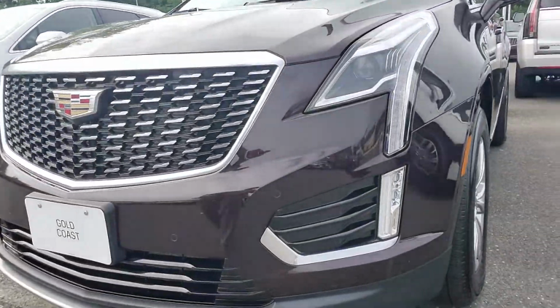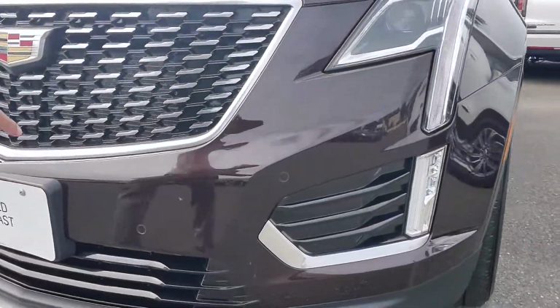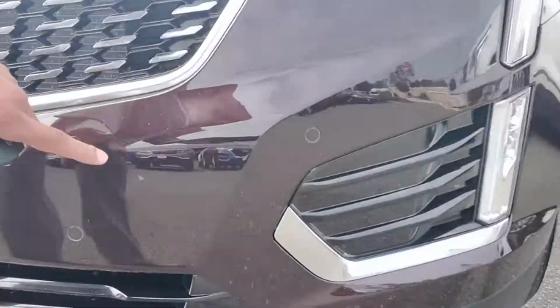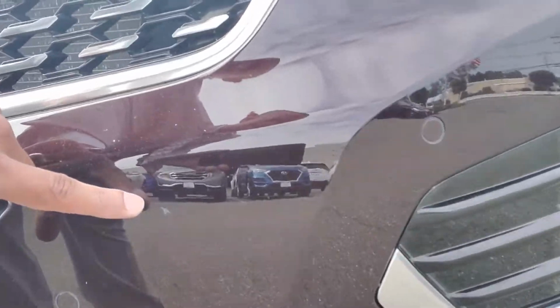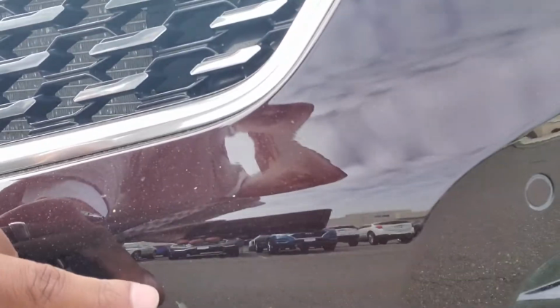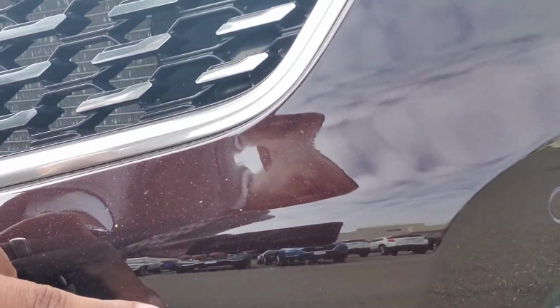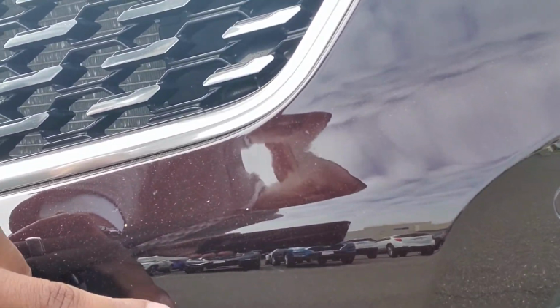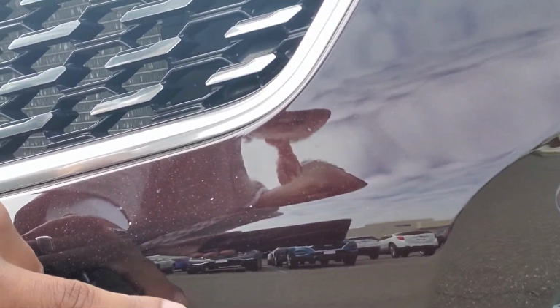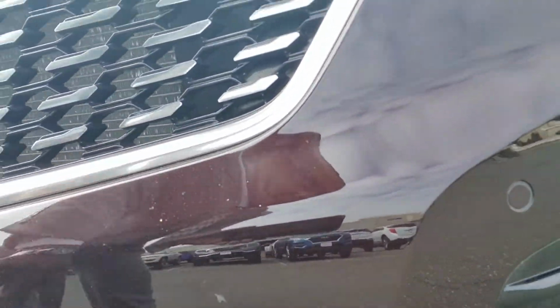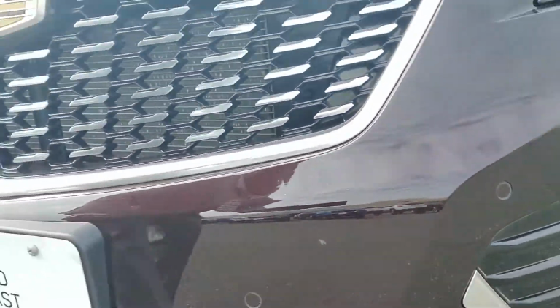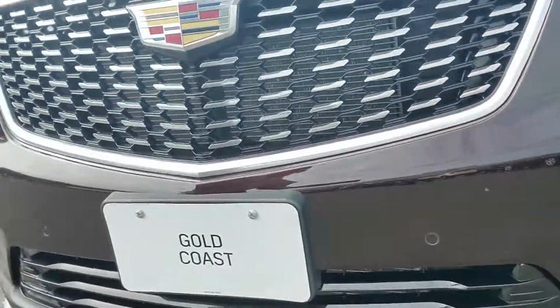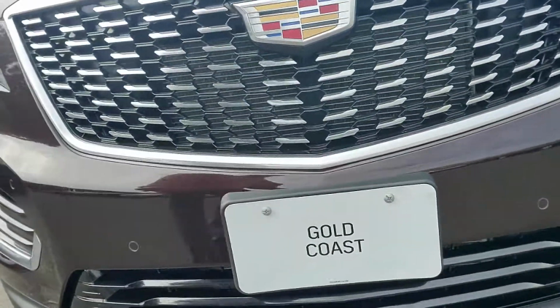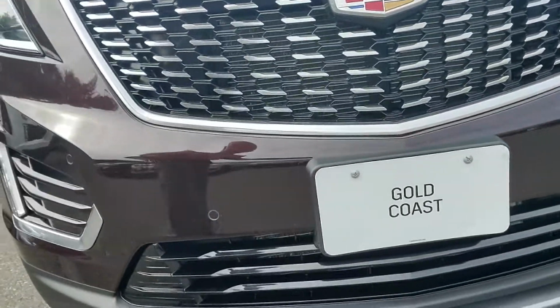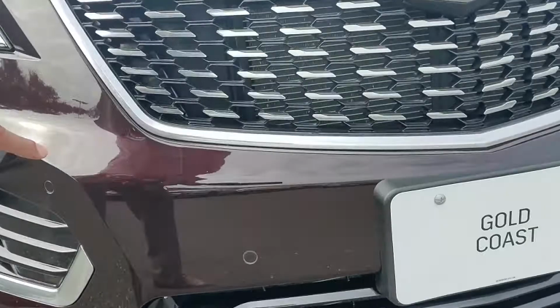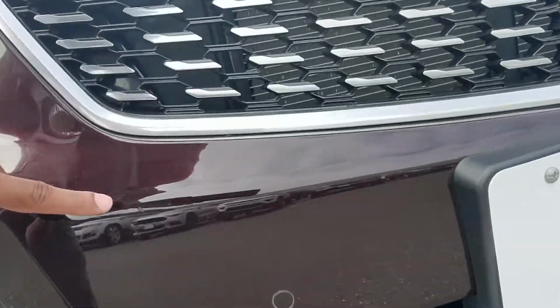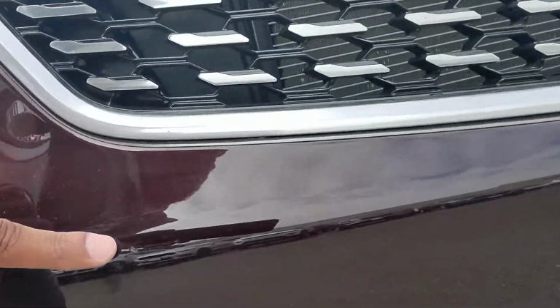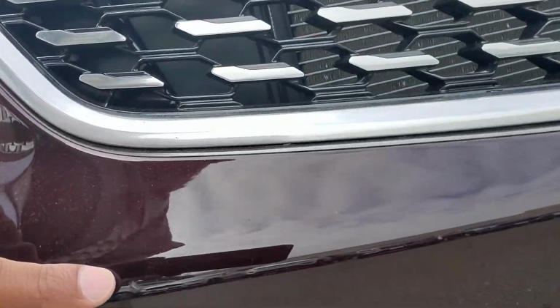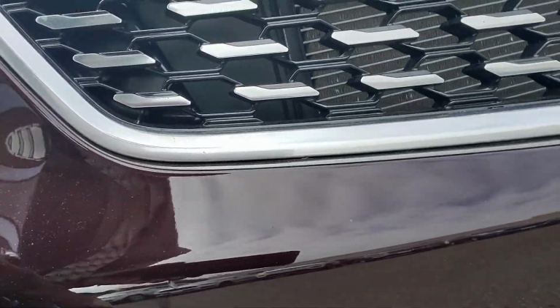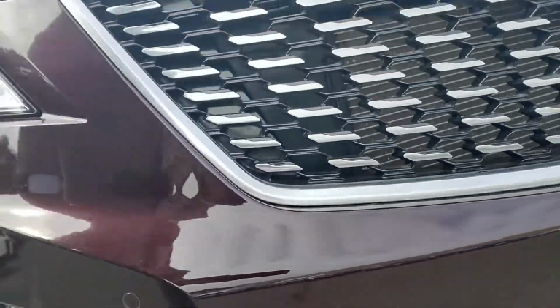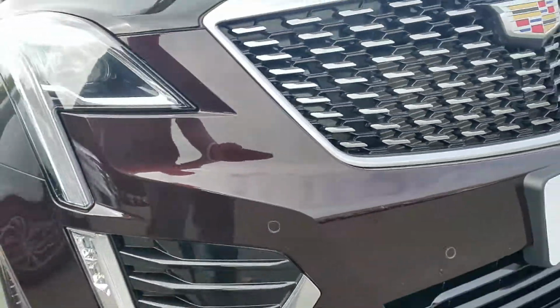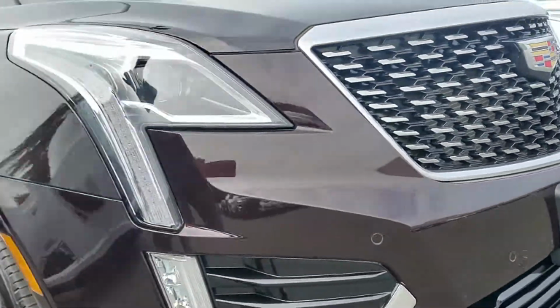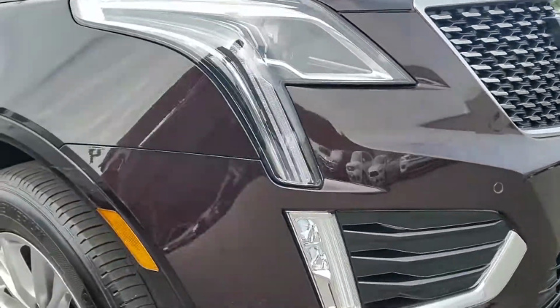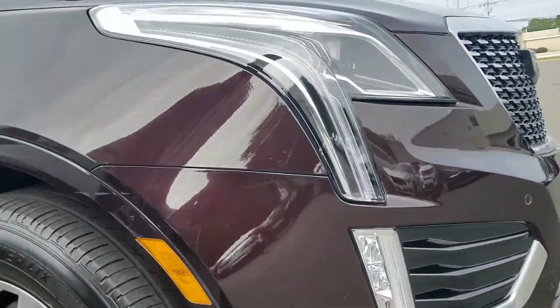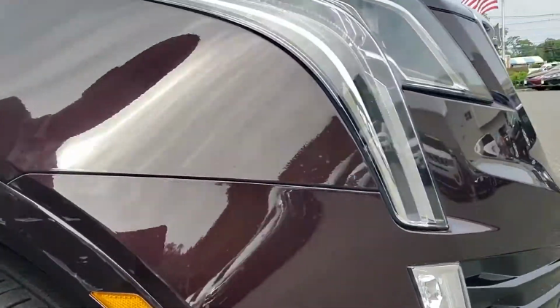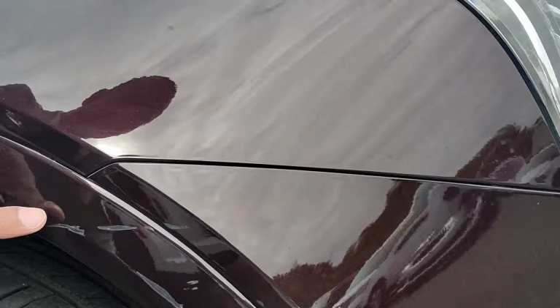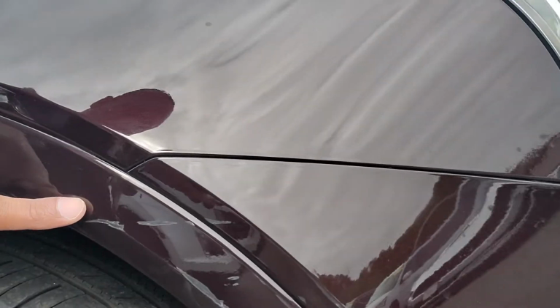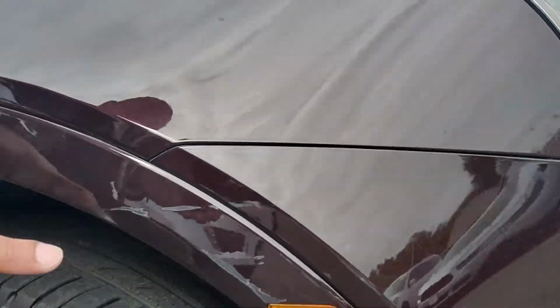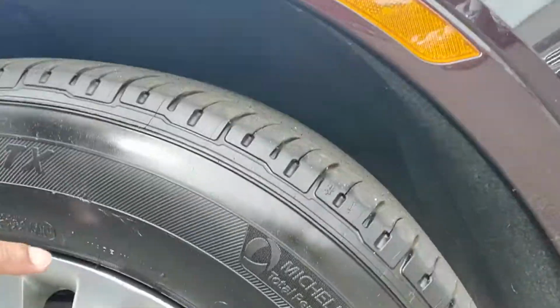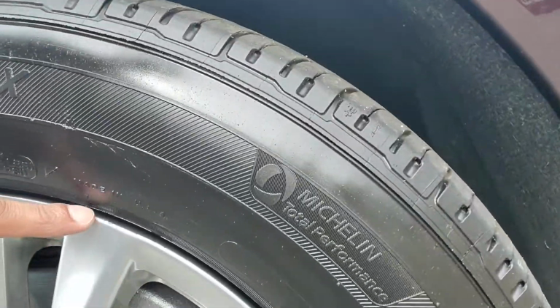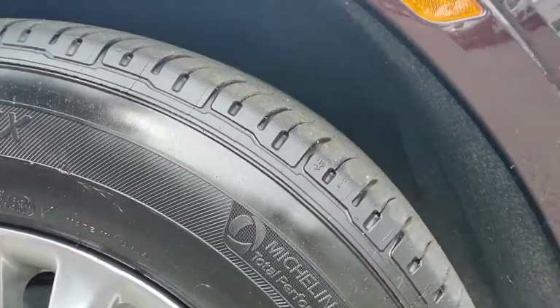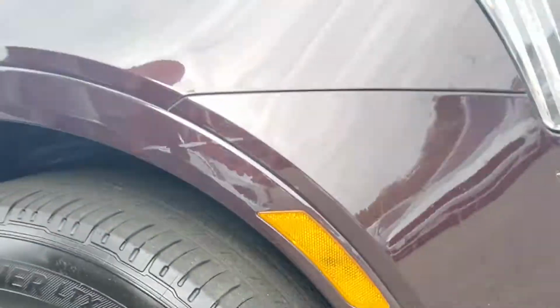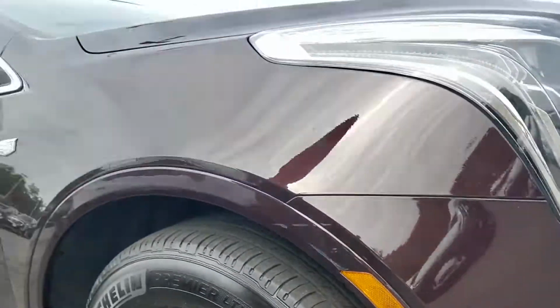I just want to zoom in on it again for you. So that little spot there, and this little spot here. And then on the side here — we're going to get this repaired. And of course, the rim, the curb rash.